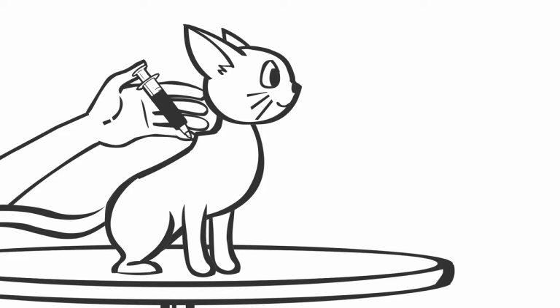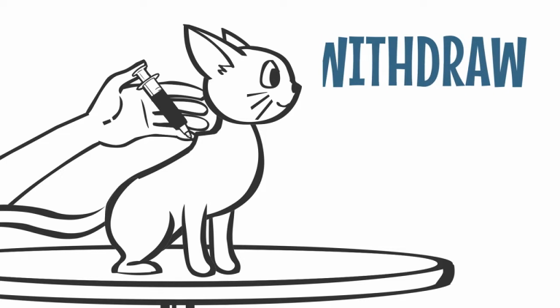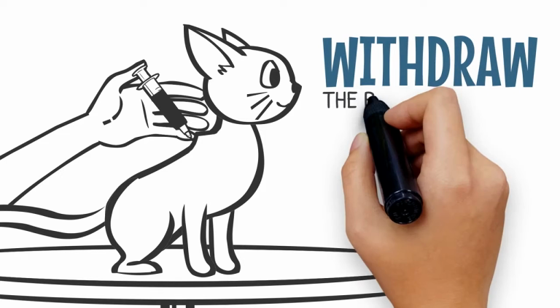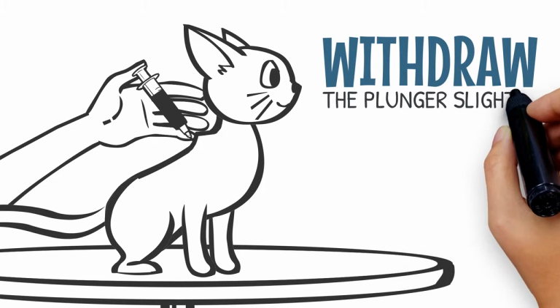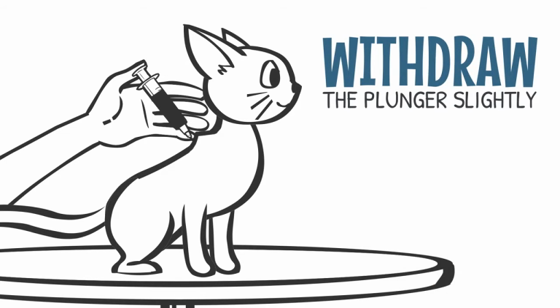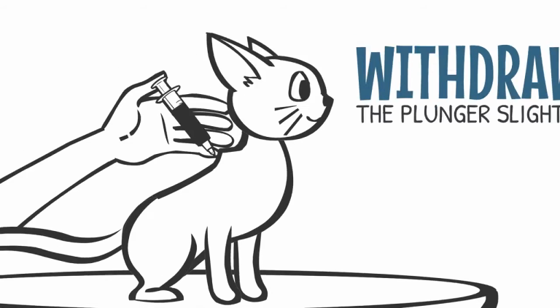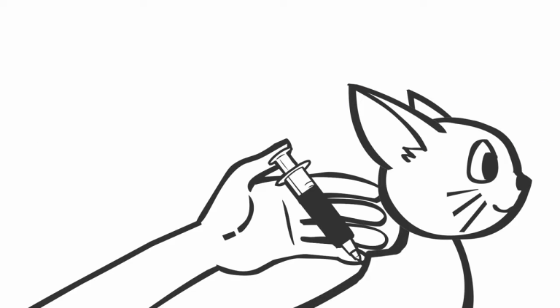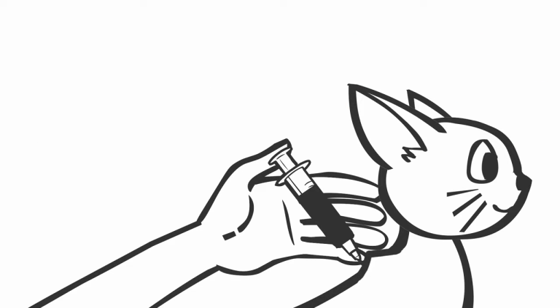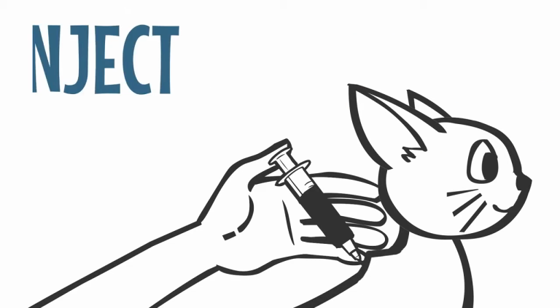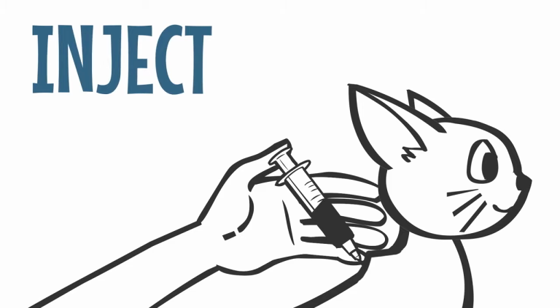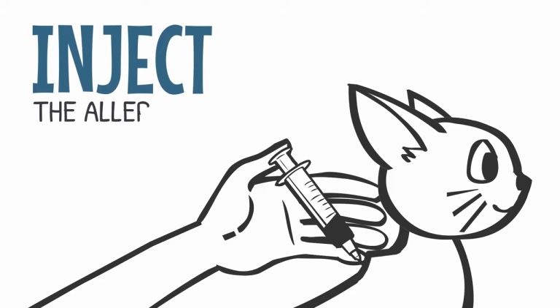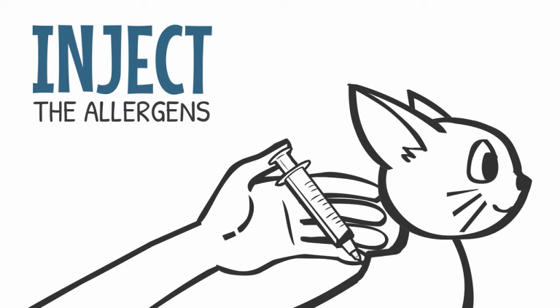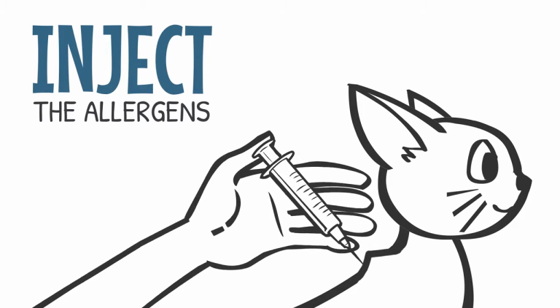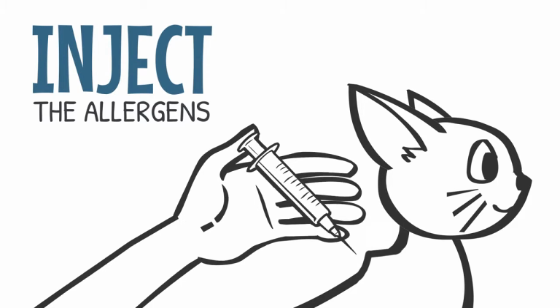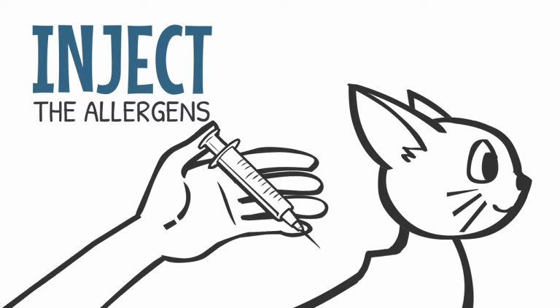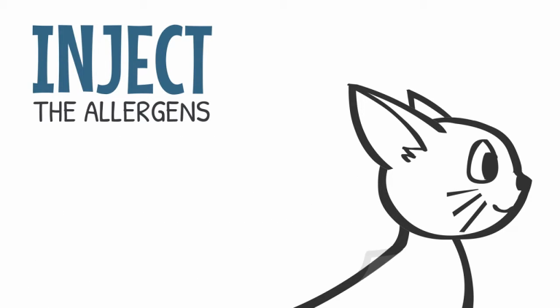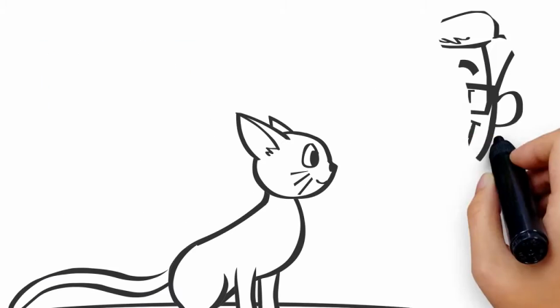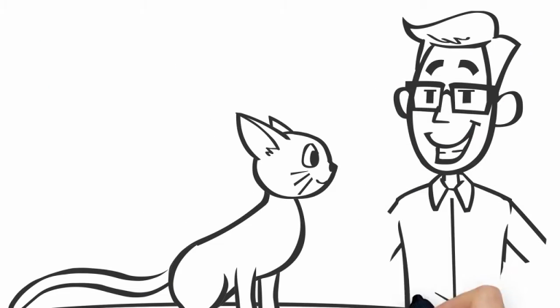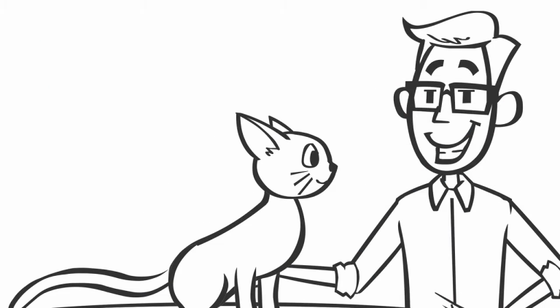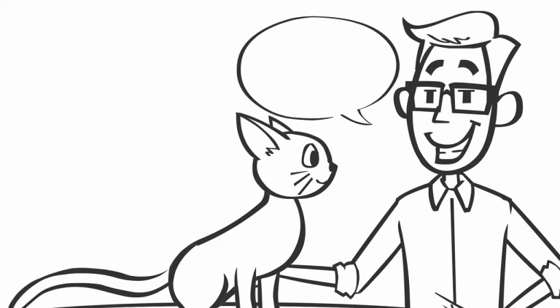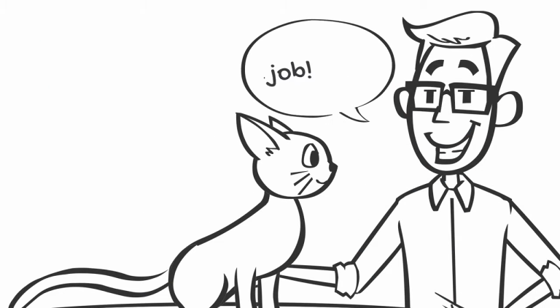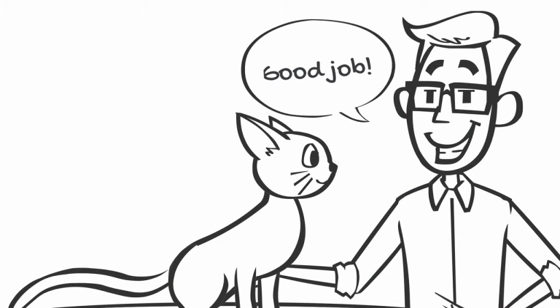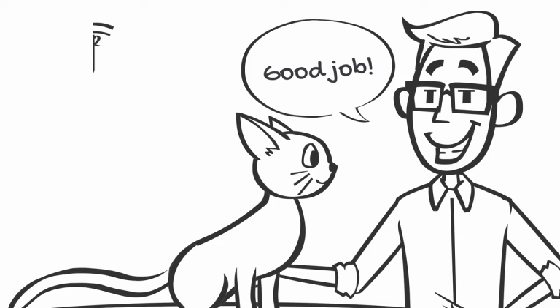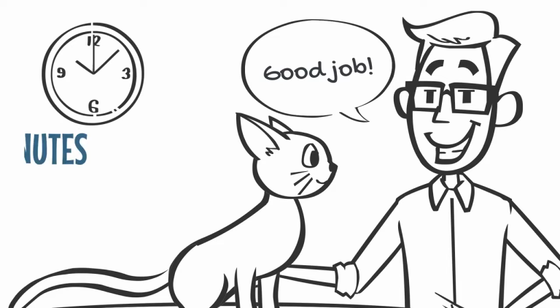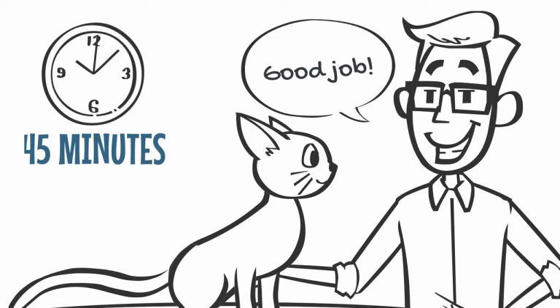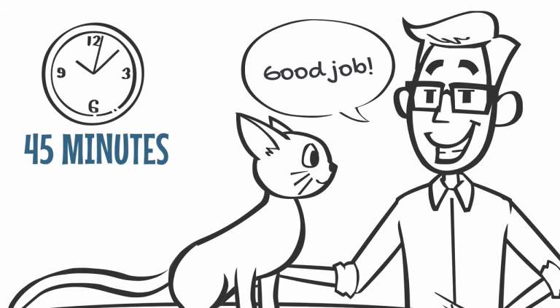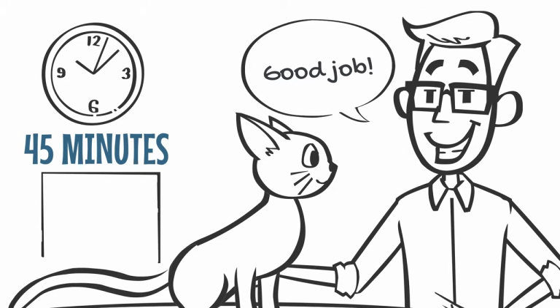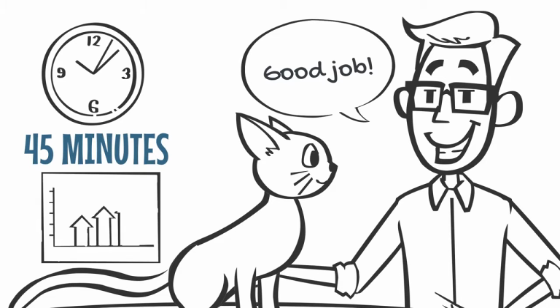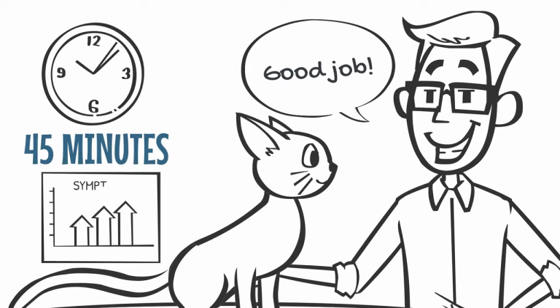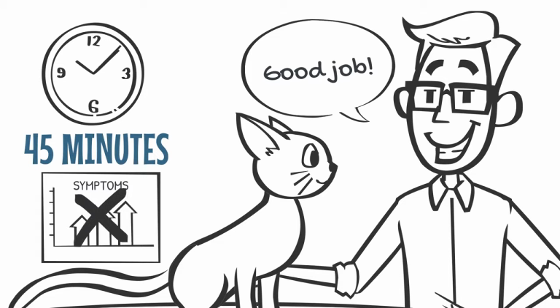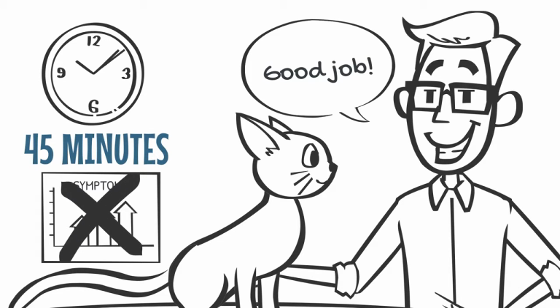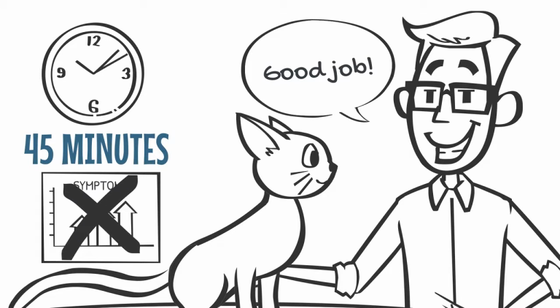Withdraw the plunger slightly. If no blood is present, inject the allergens and remove the needle. Massage the area, praising your pet, and observe them for 45 minutes, ensuring their symptoms don't increase.